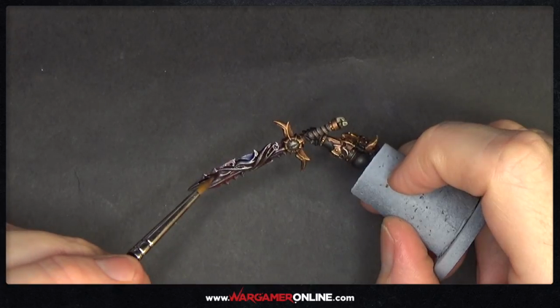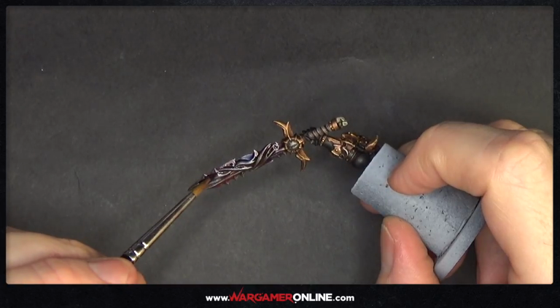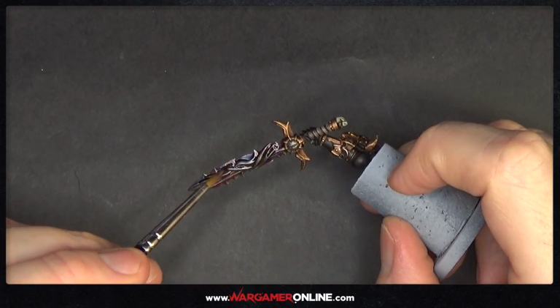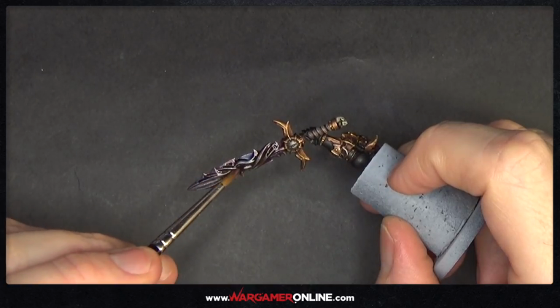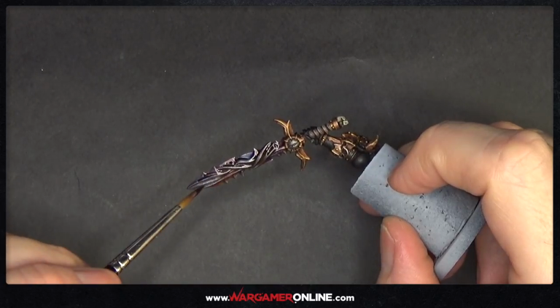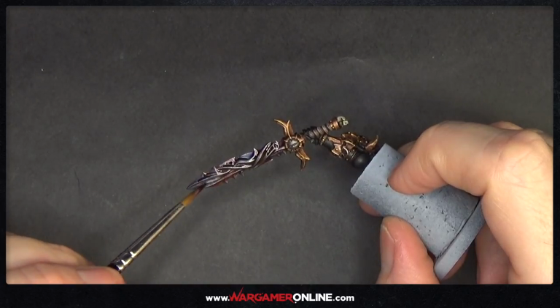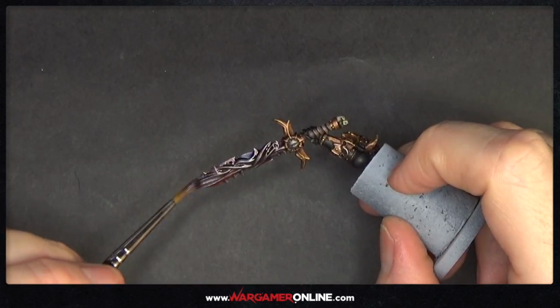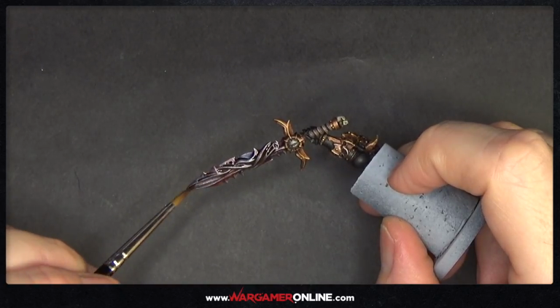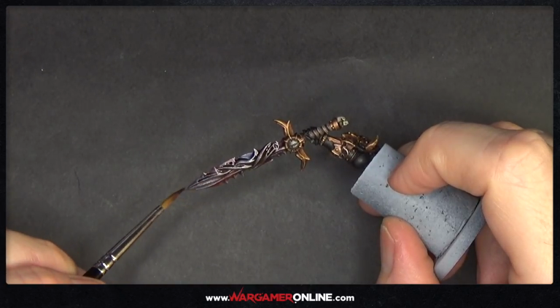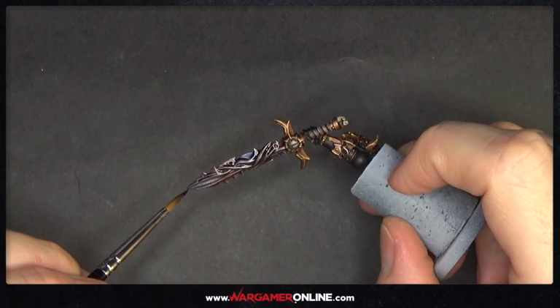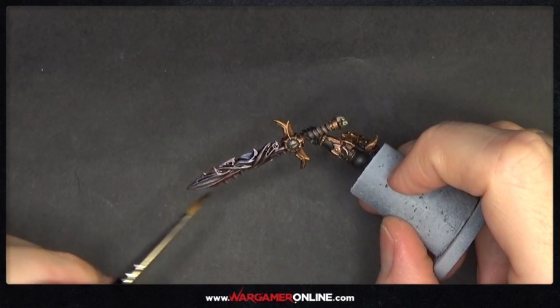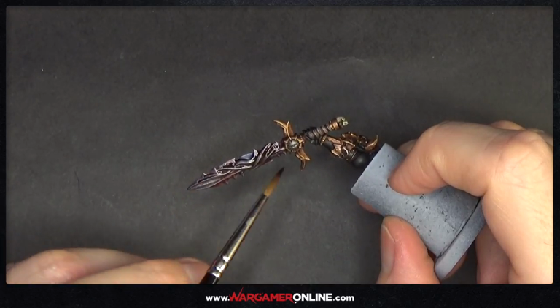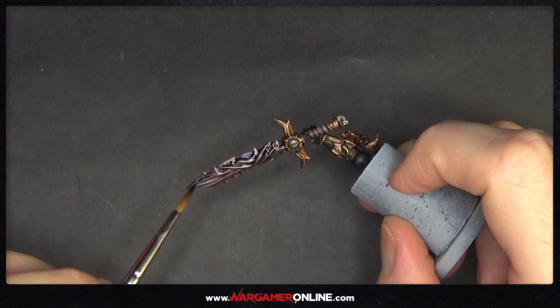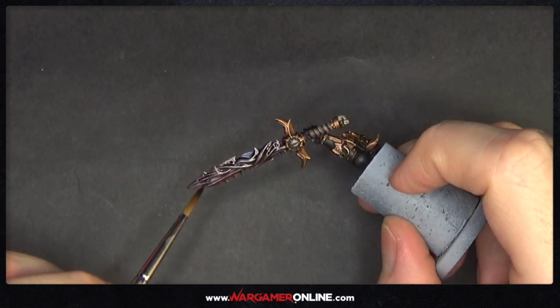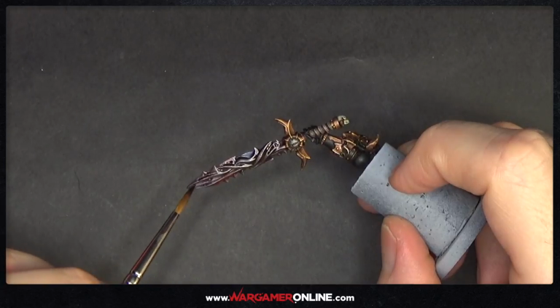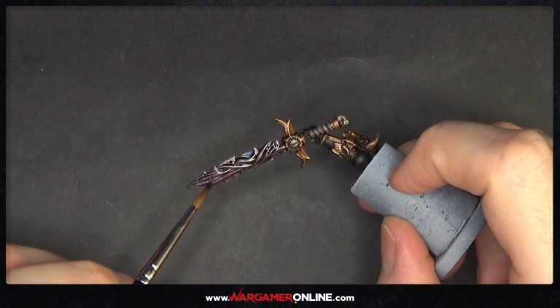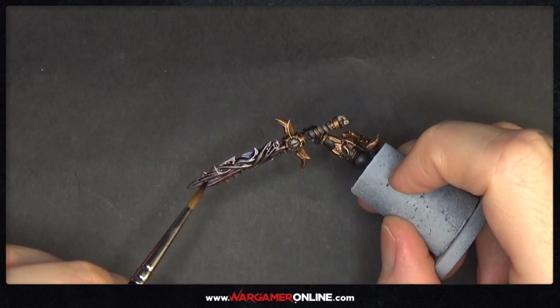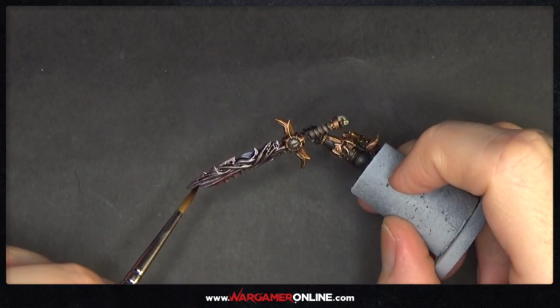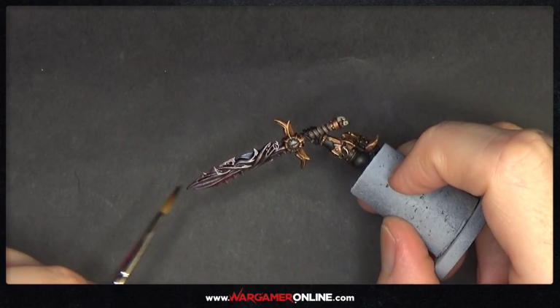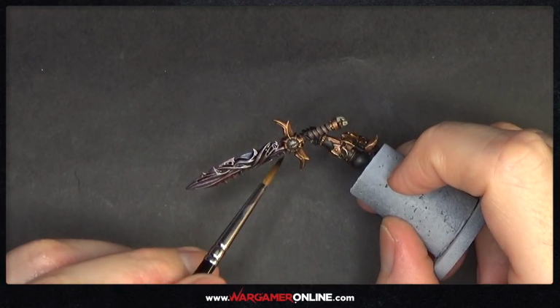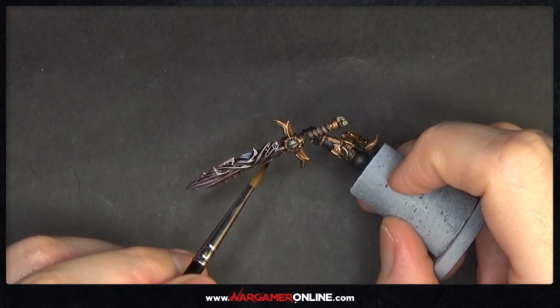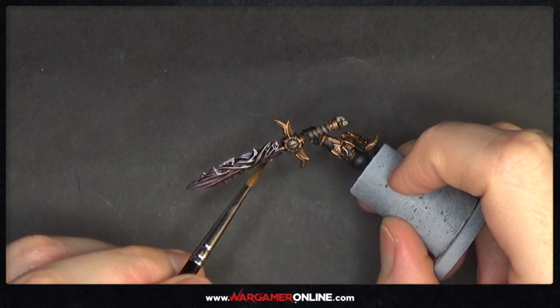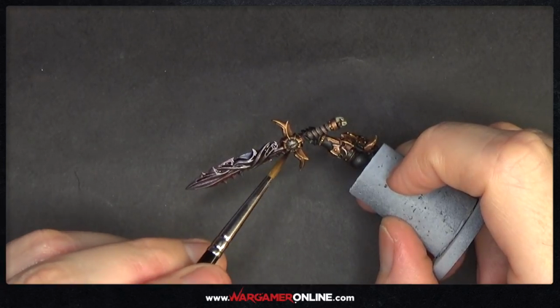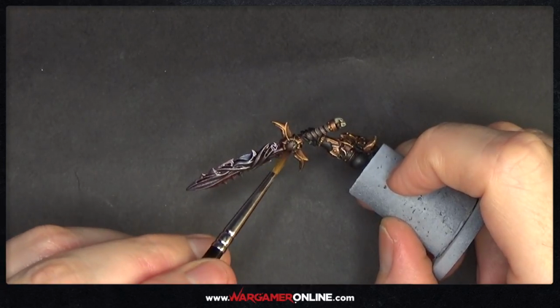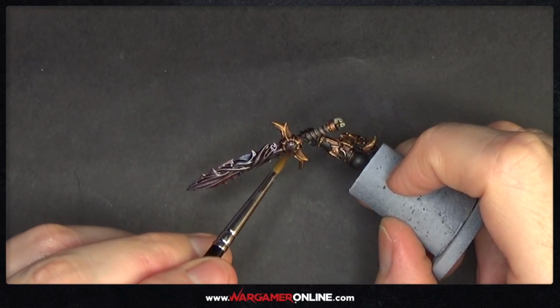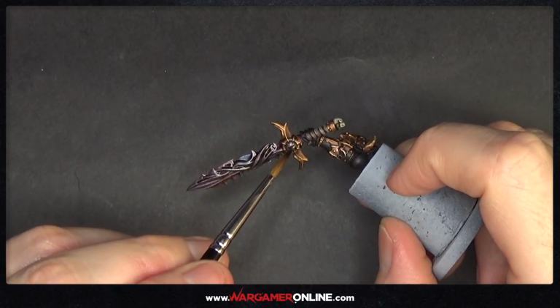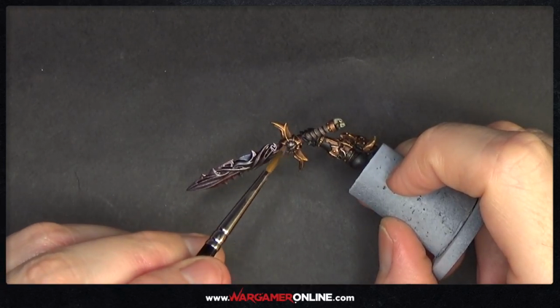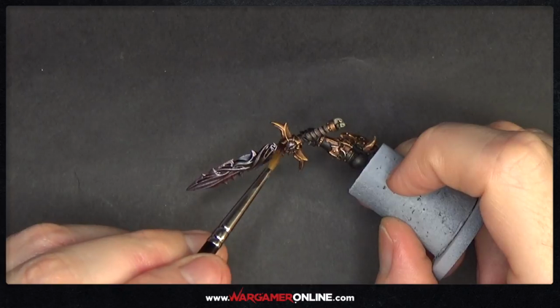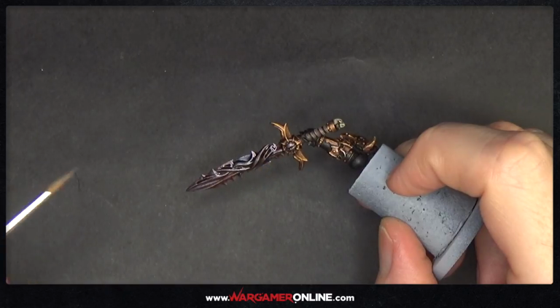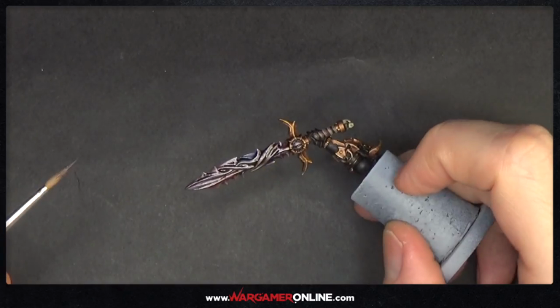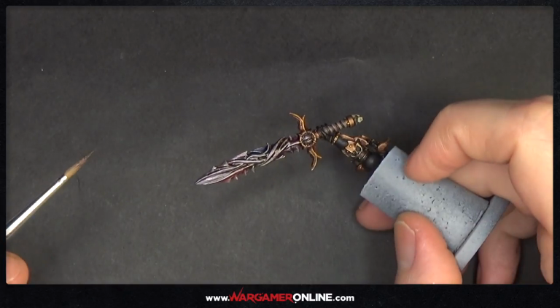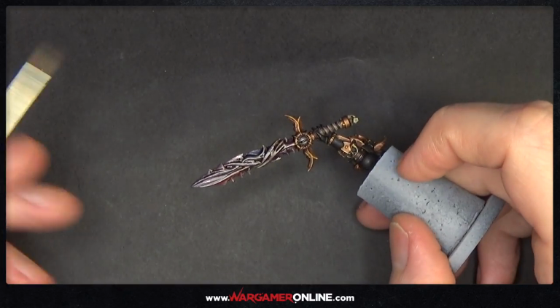It's quite a straightforward method that doesn't require any effort, as you've seen — anybody can do this. But it looks quite nice if you want something that looks like a demonic or possessed weapon; it works perfectly well for that.